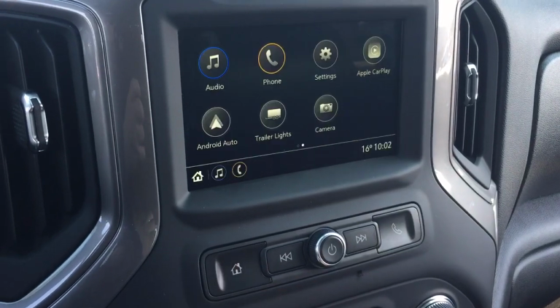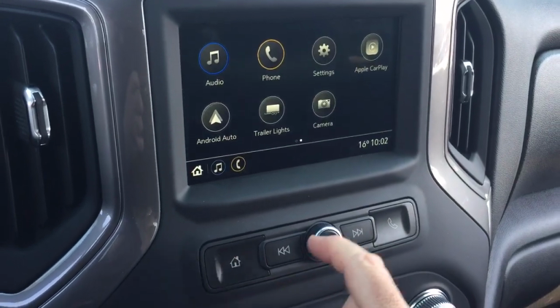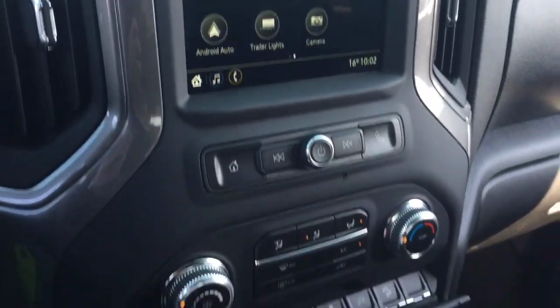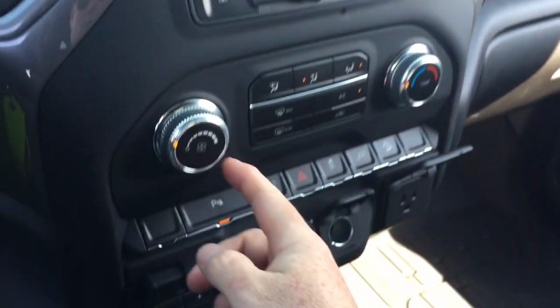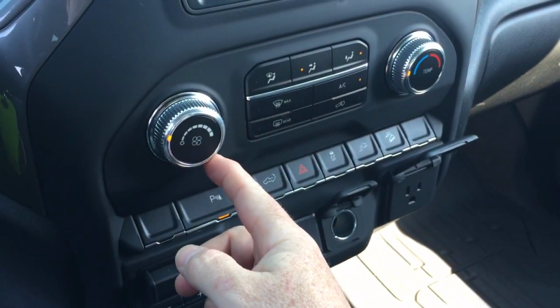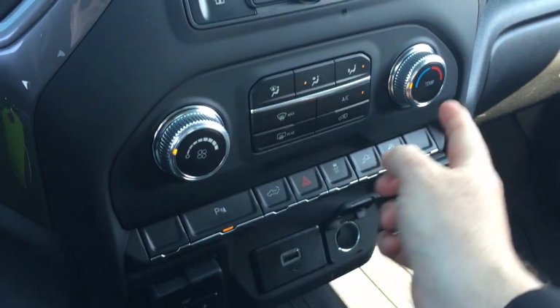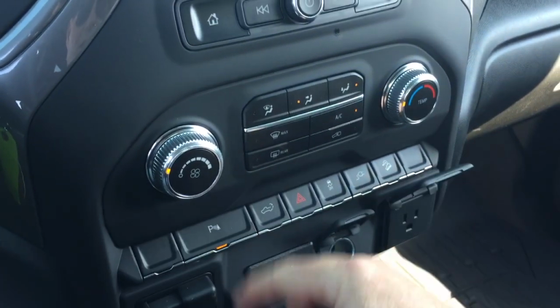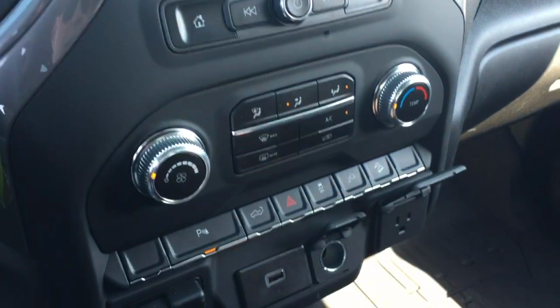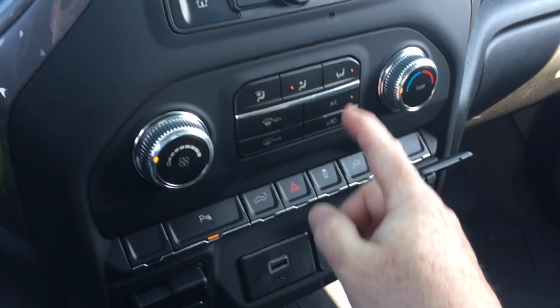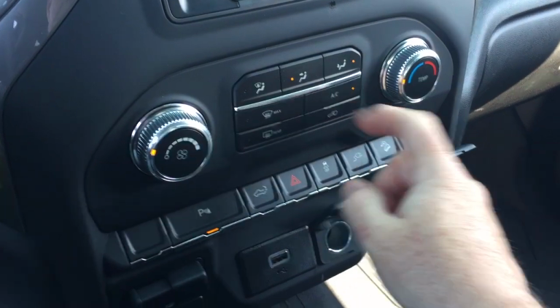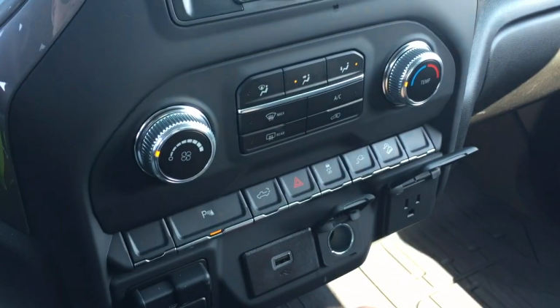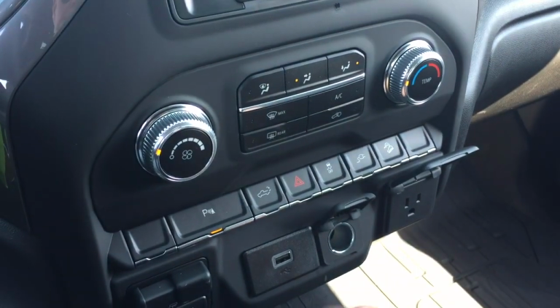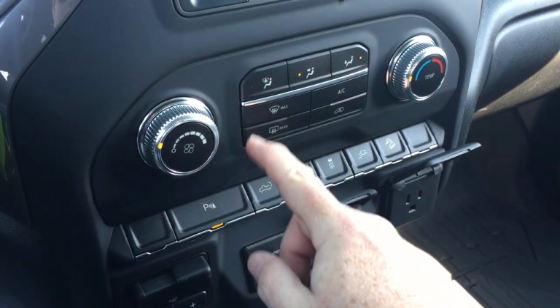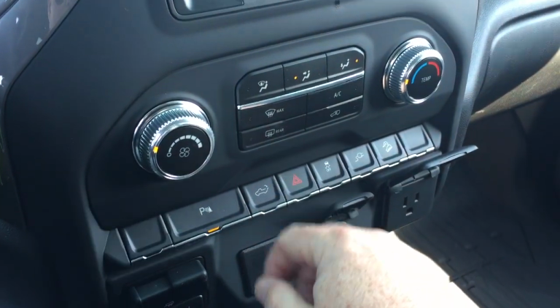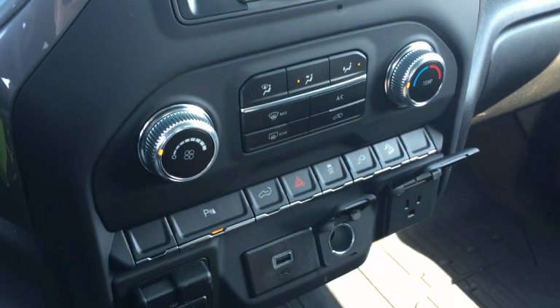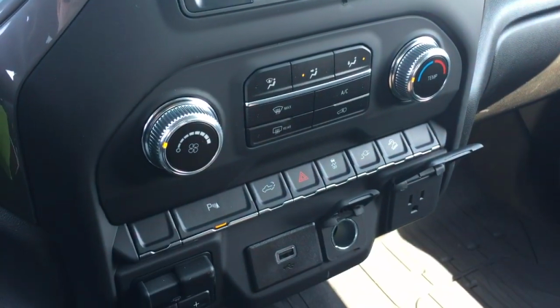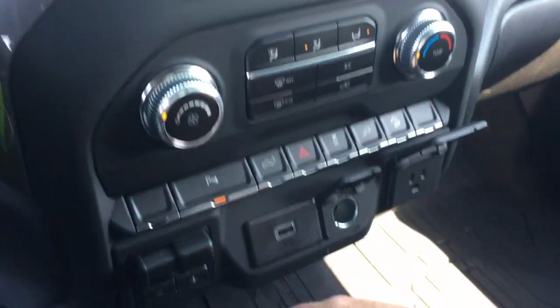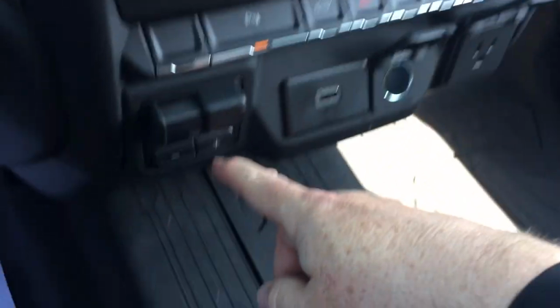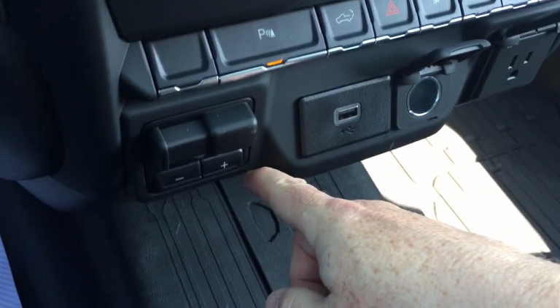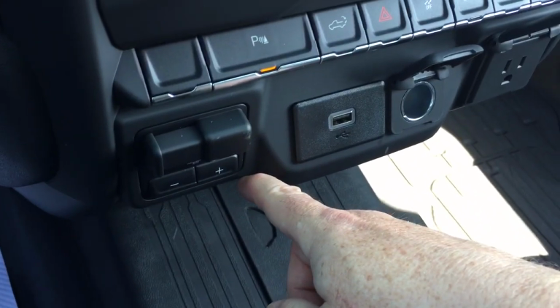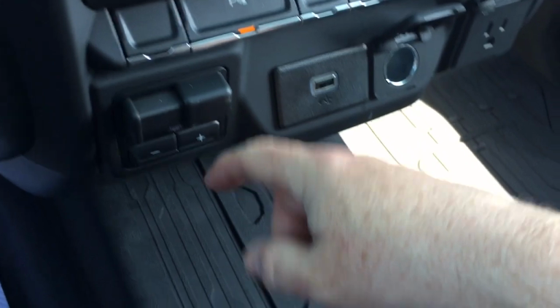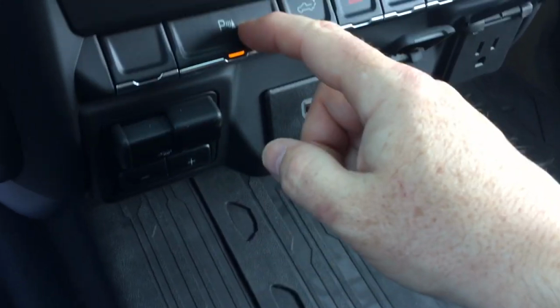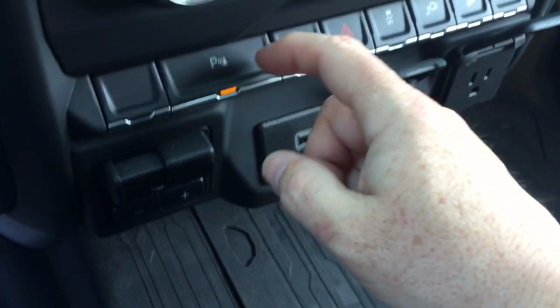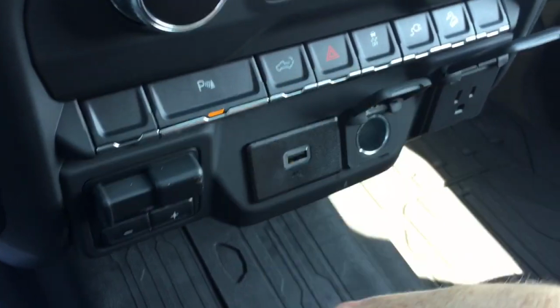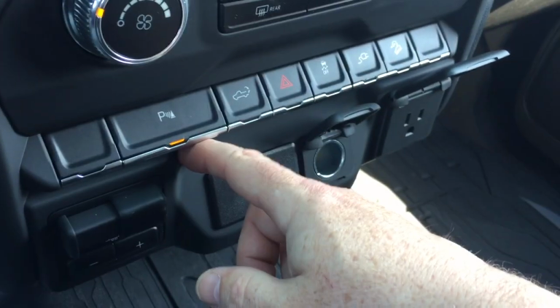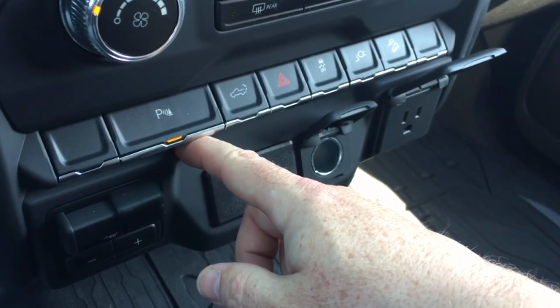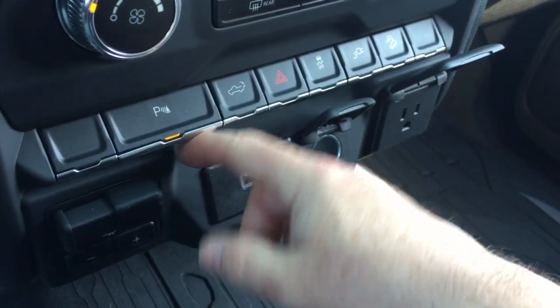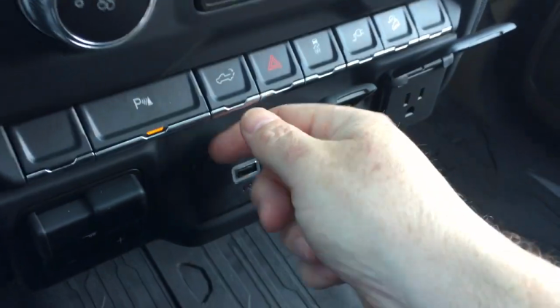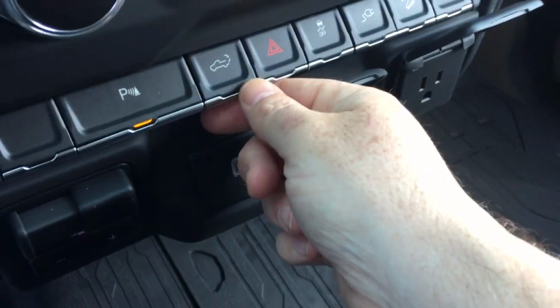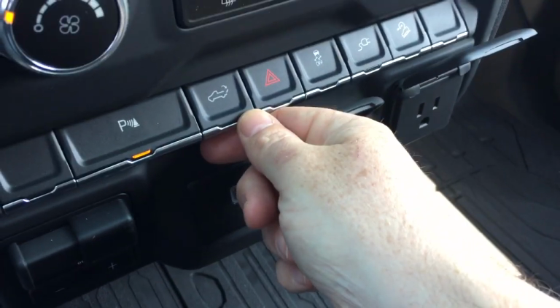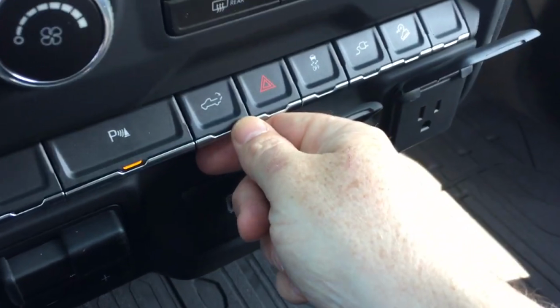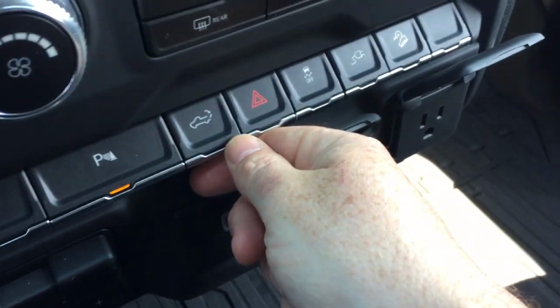You have your temperature controls and fan speed, your AC button, front and rear defrosters, your trailer brake control, and you can turn off those parking sensors here. There's also the power tailgate button.